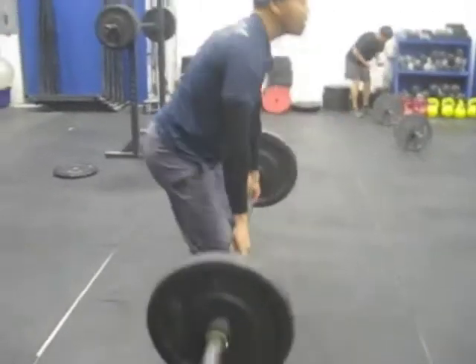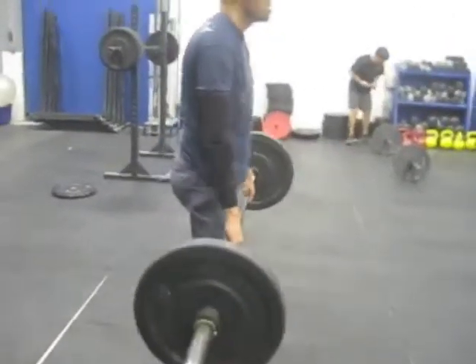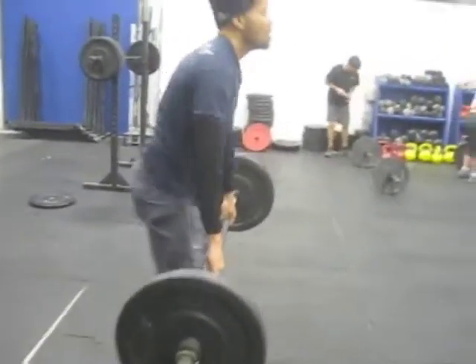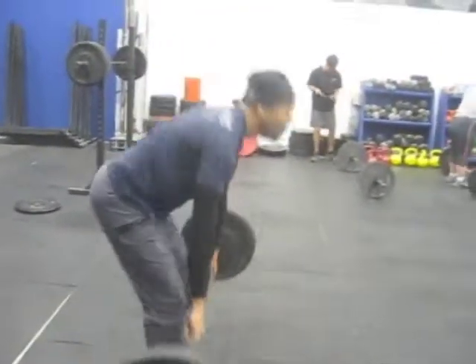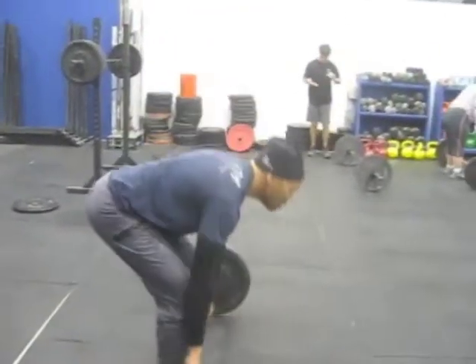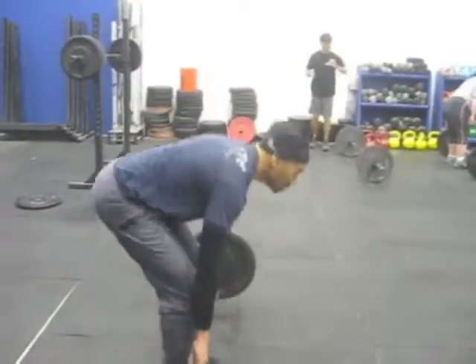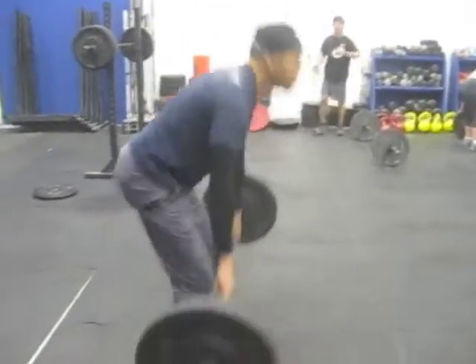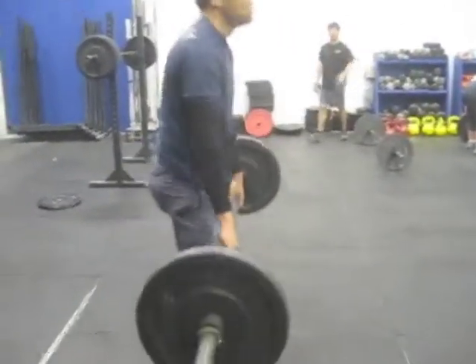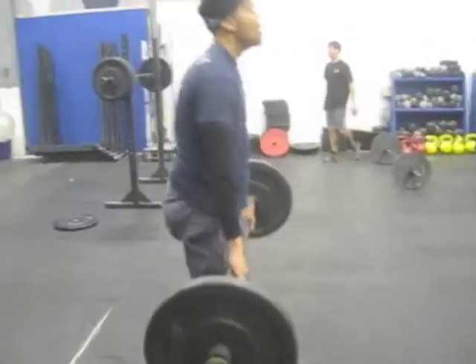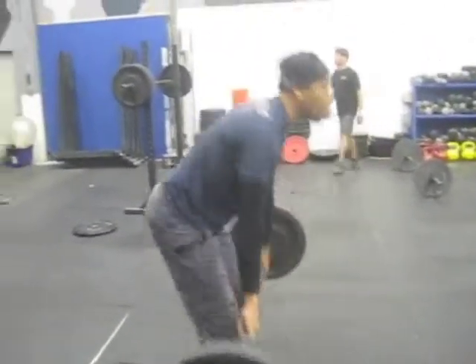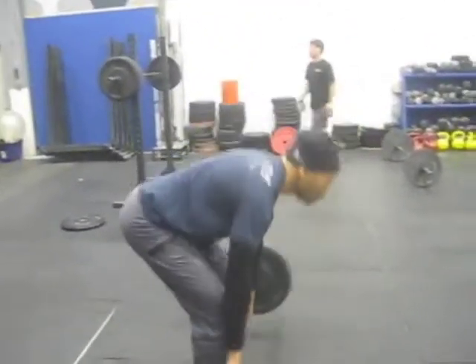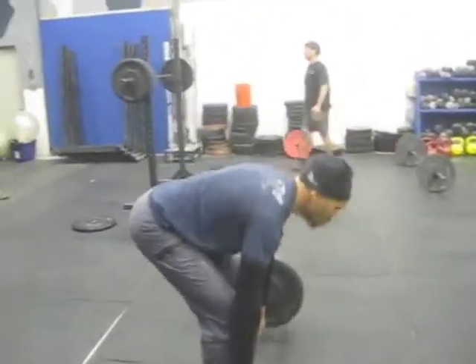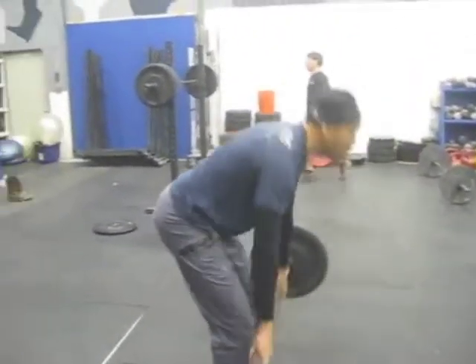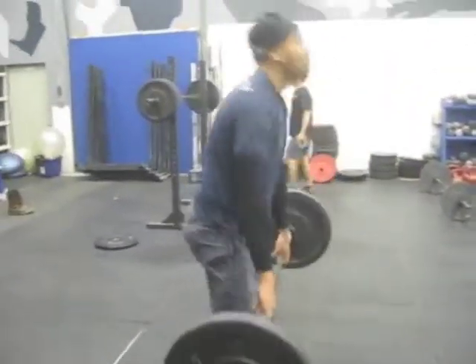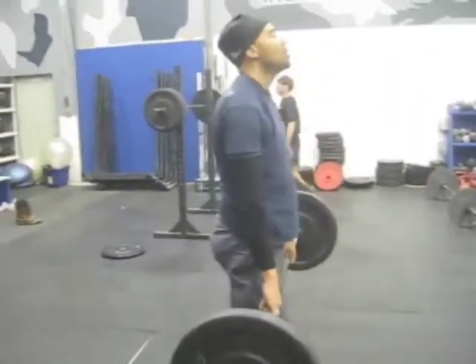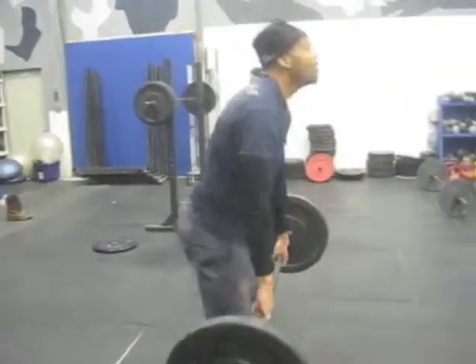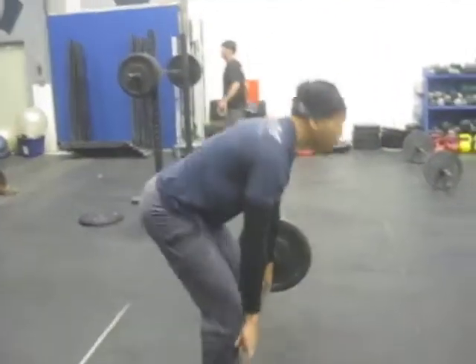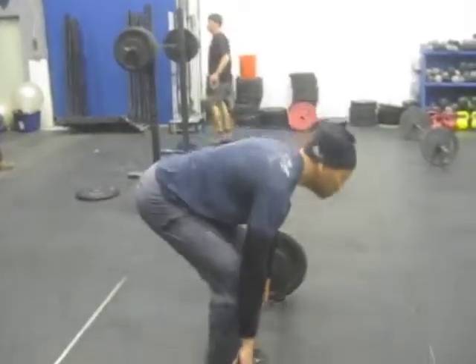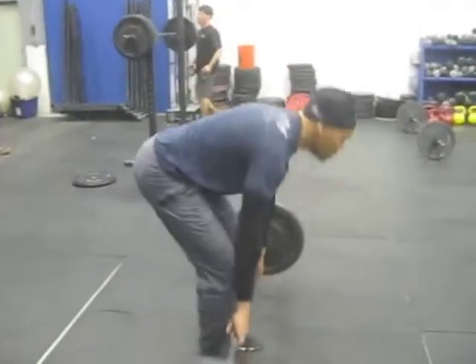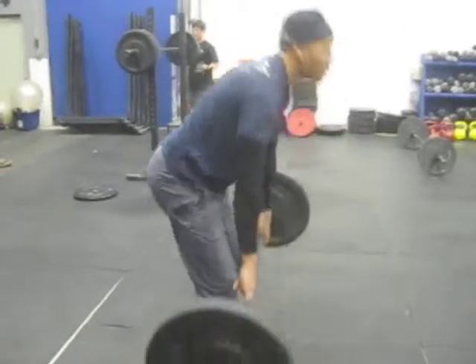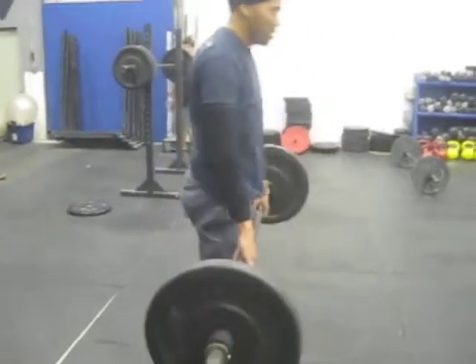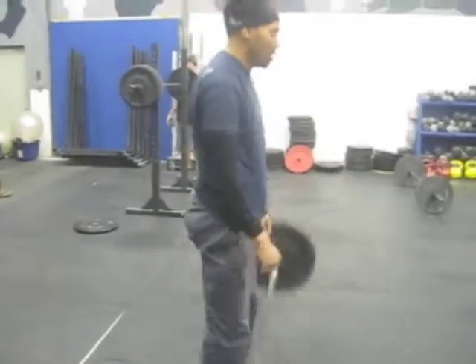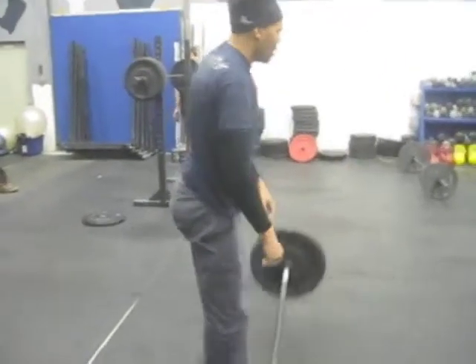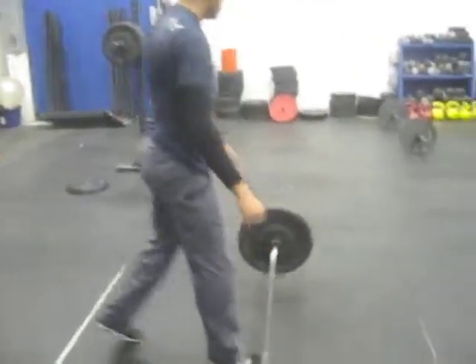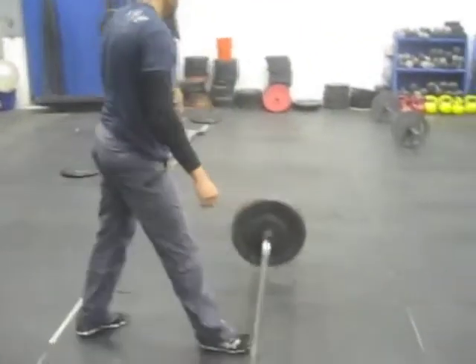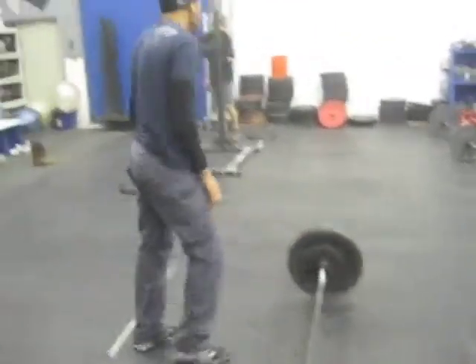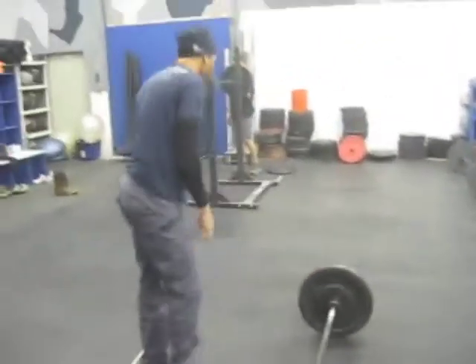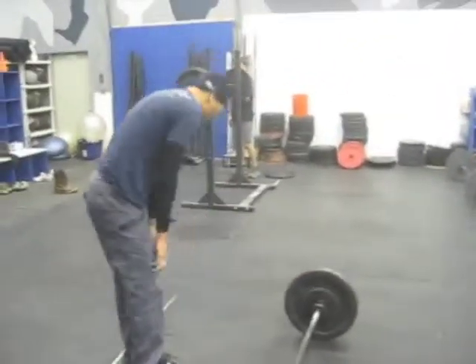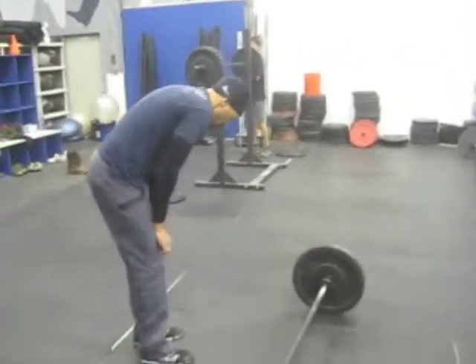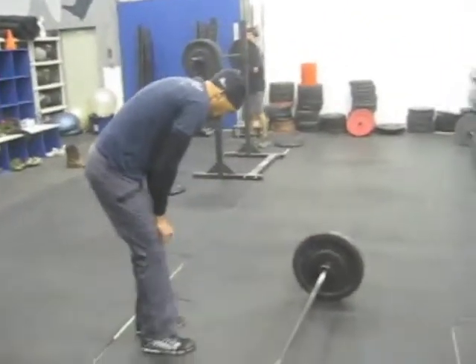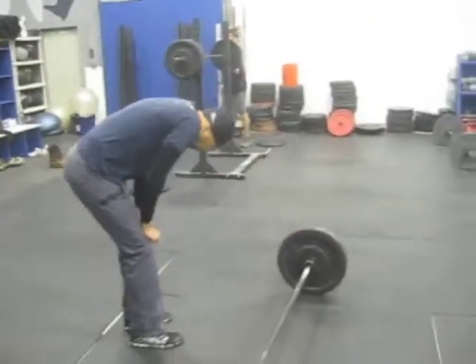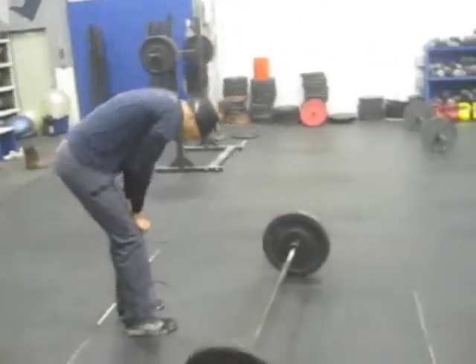These guys are 9 minutes into their first part work capacity today. Stay in it Scotty, let's go!